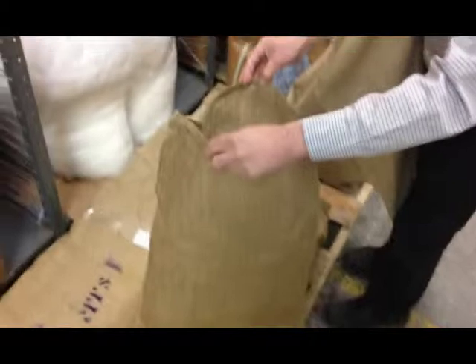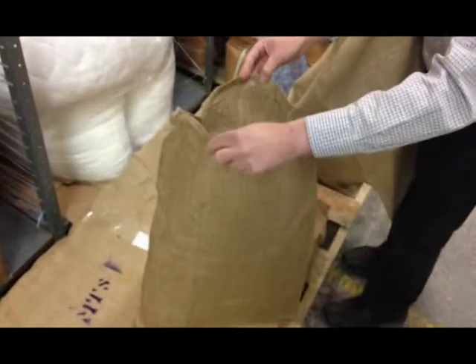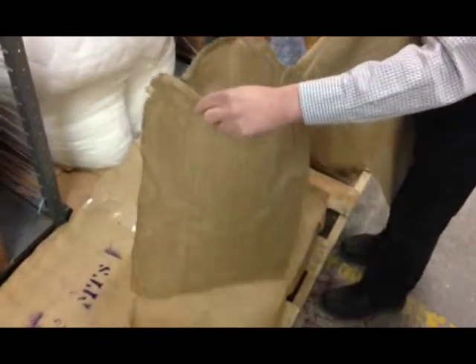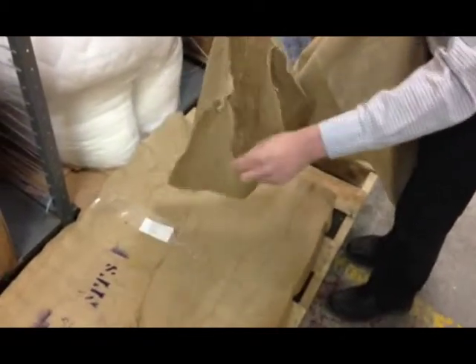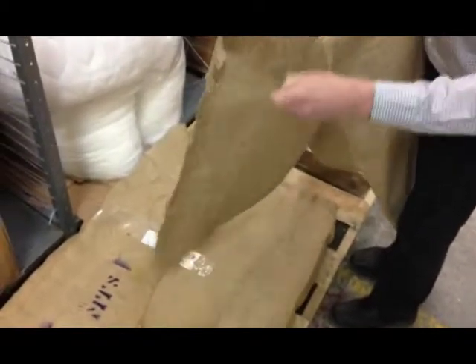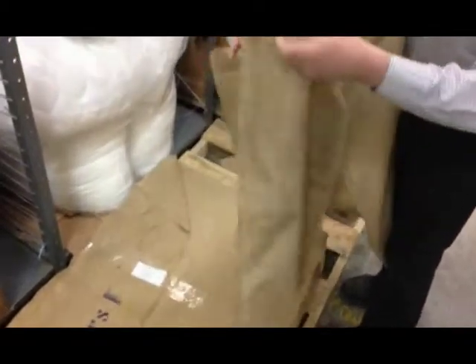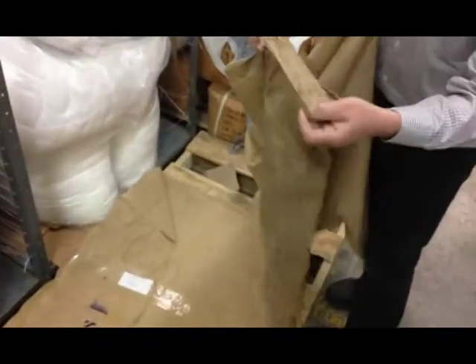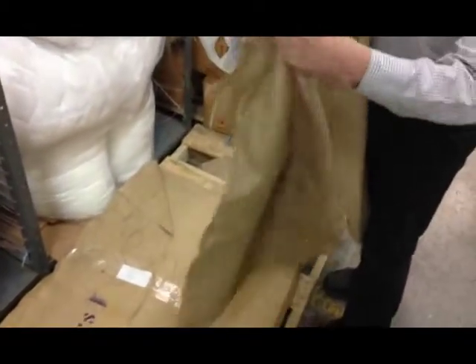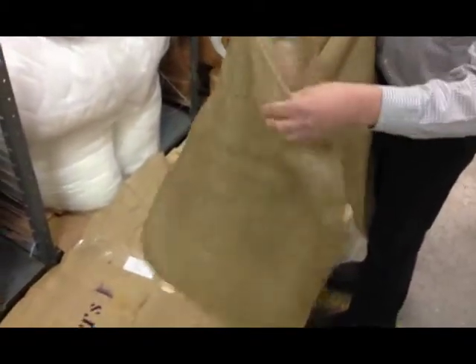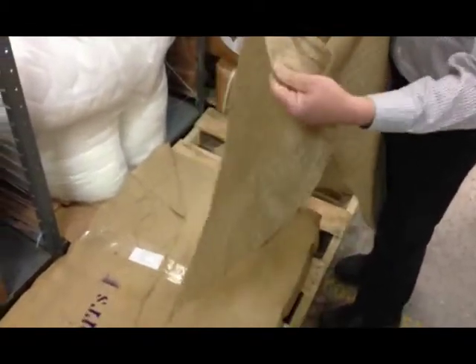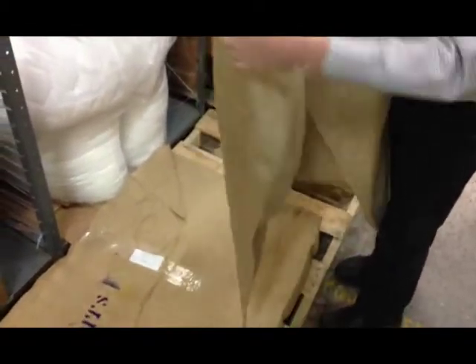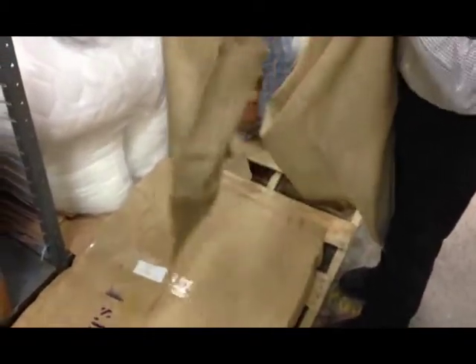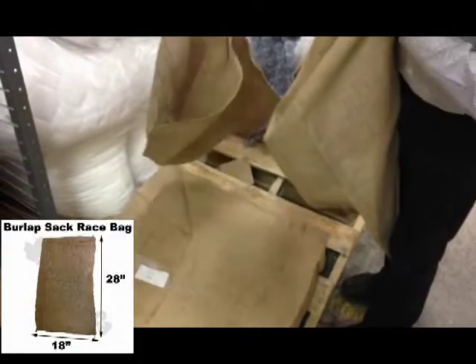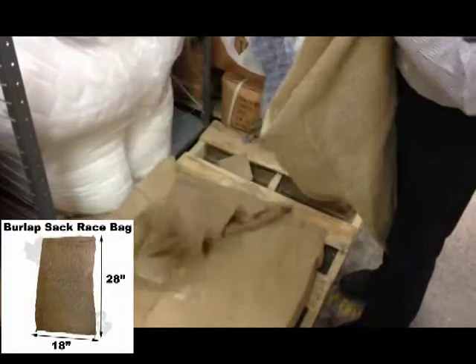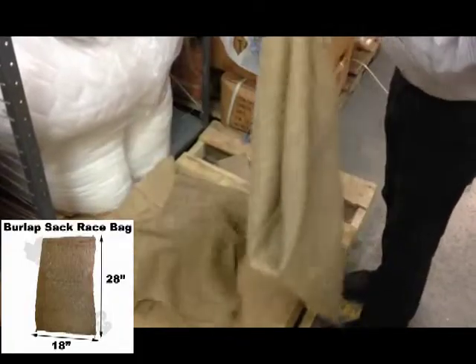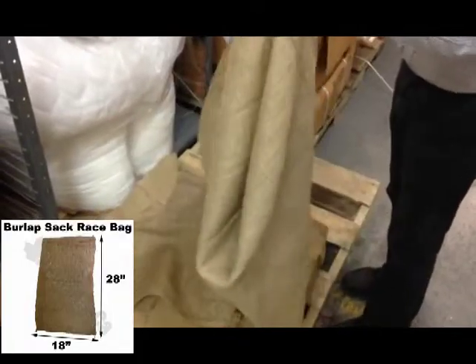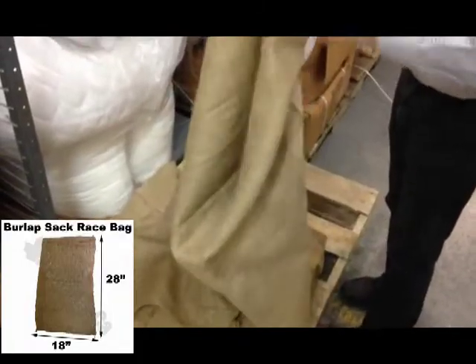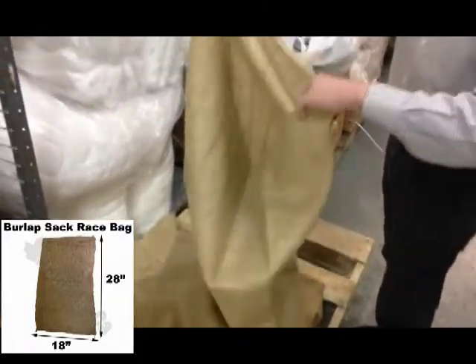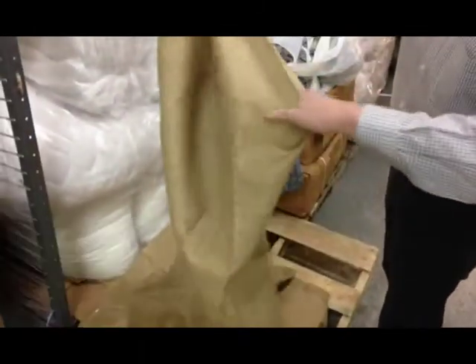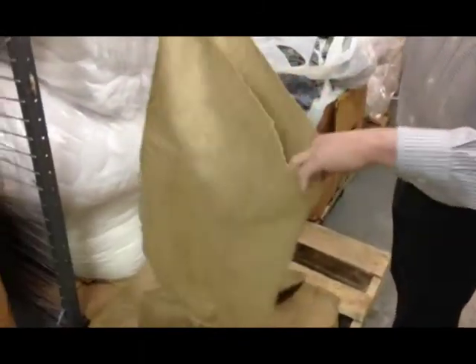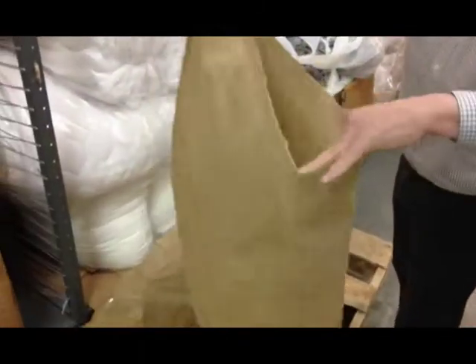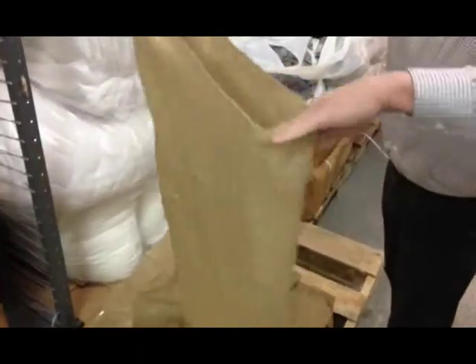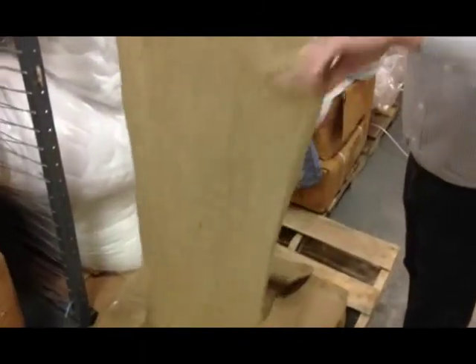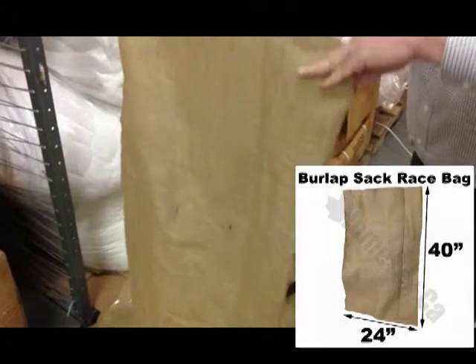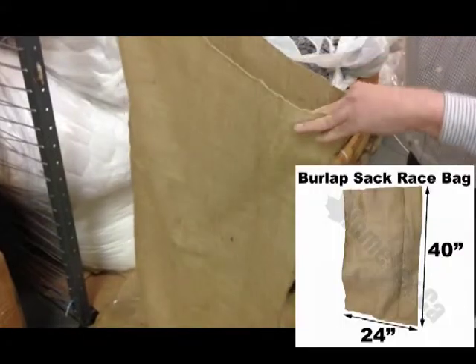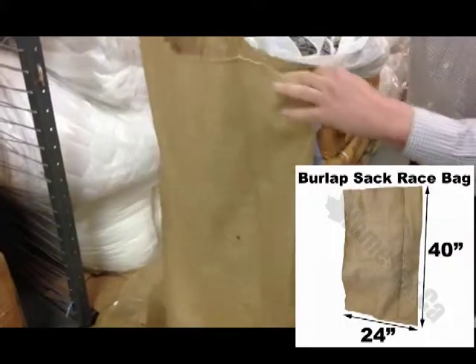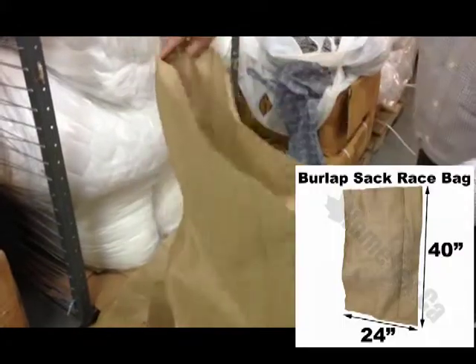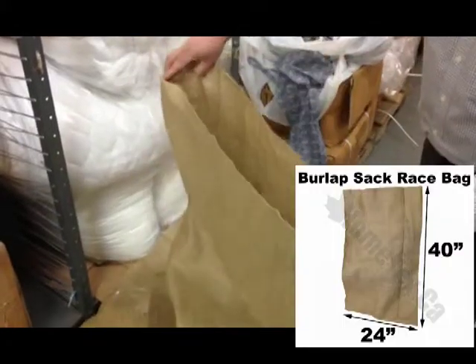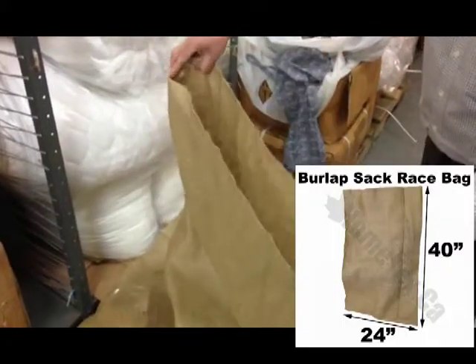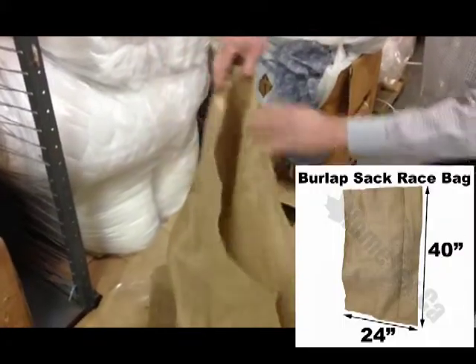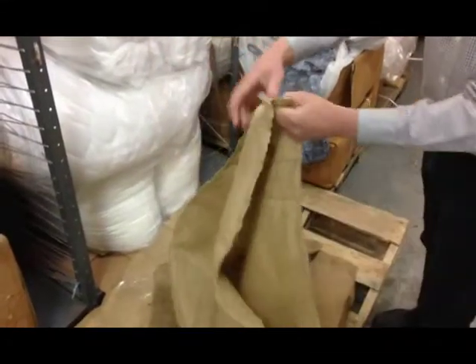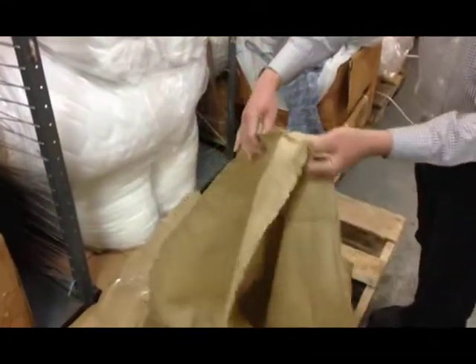This 32-second video shows you the two burlap sacks we currently make for sack races: the 18 by 28 for children, and the 24 by 40 for youth and adults. We will now show you the quality of the stitching of both bags.